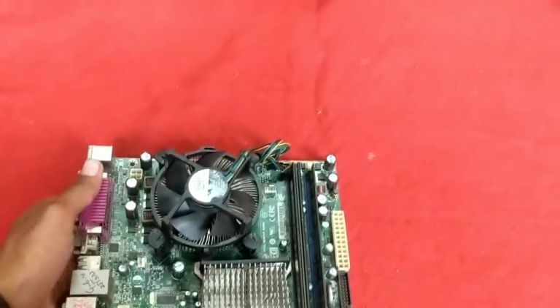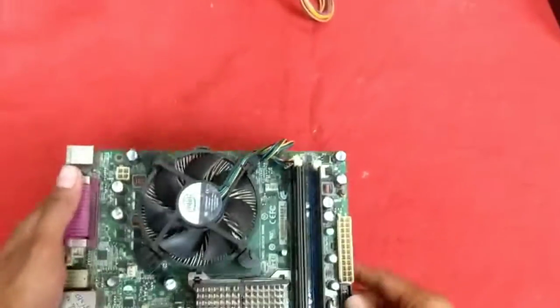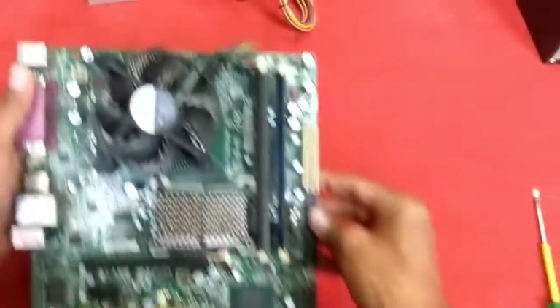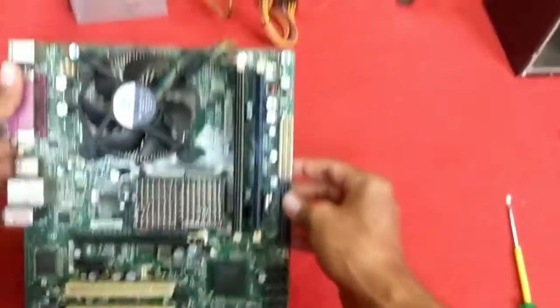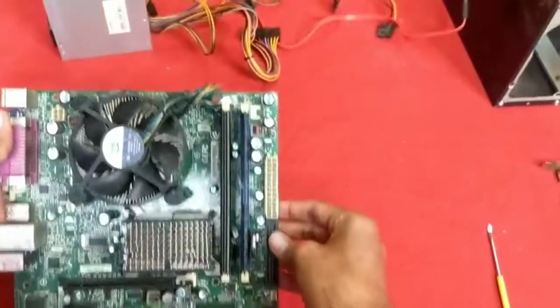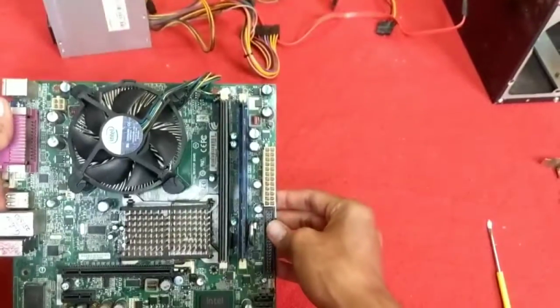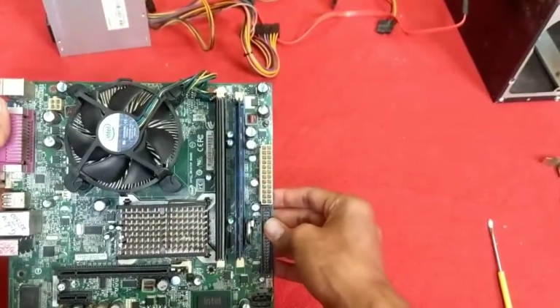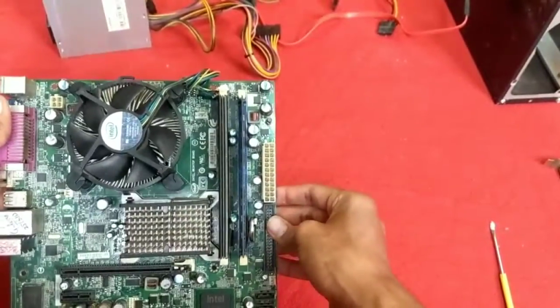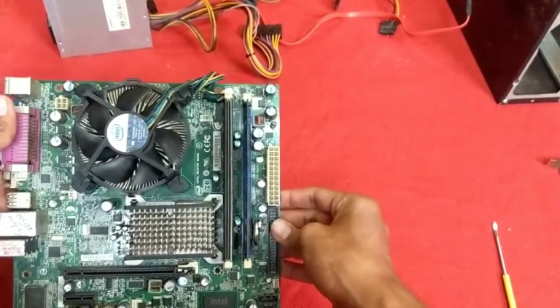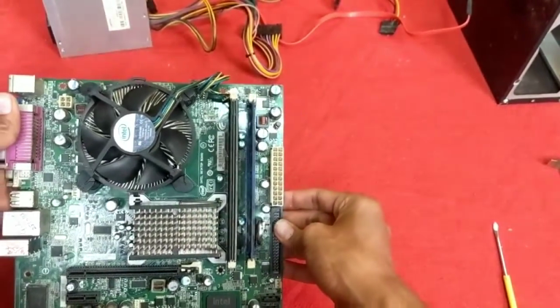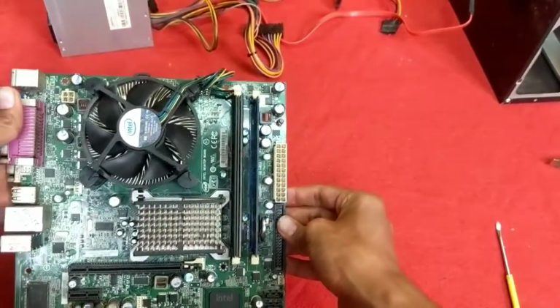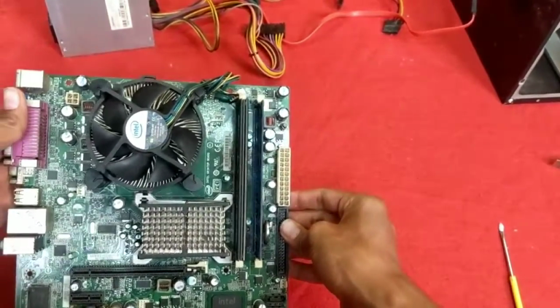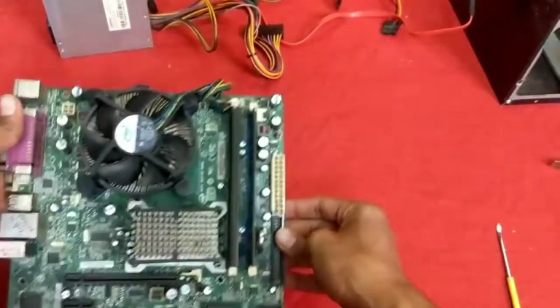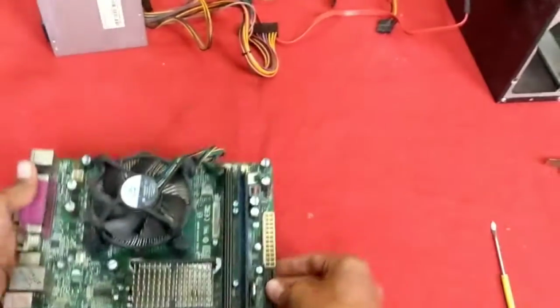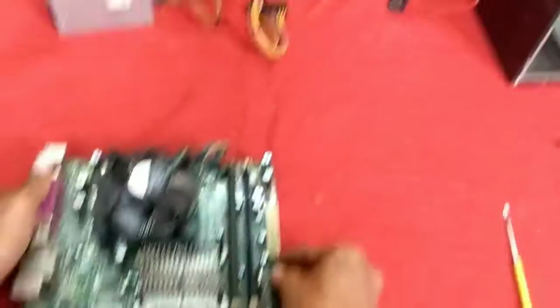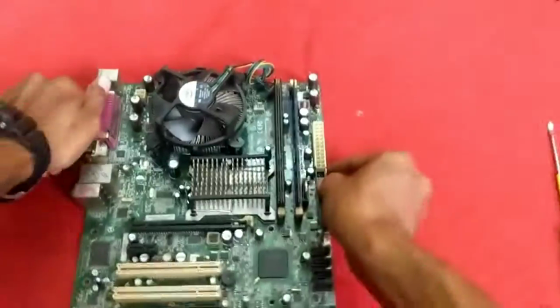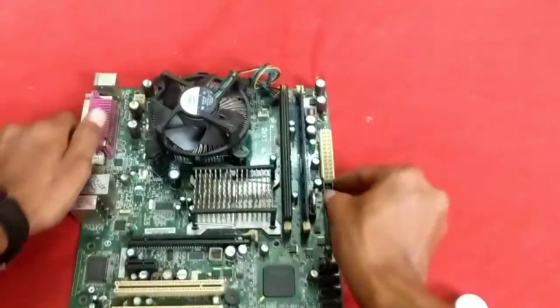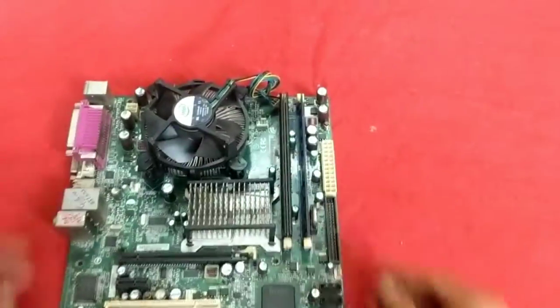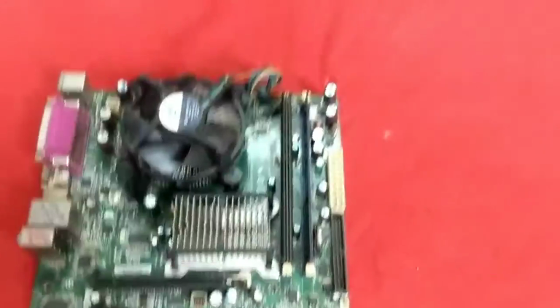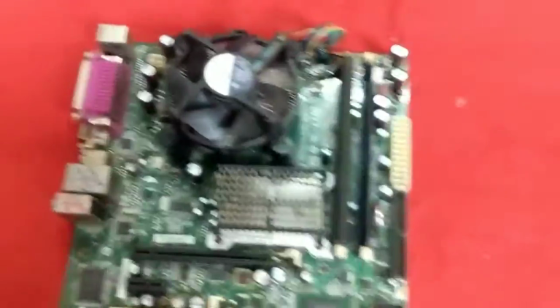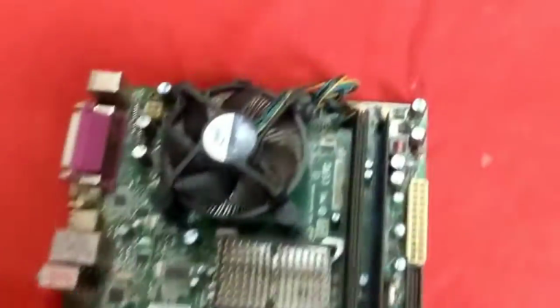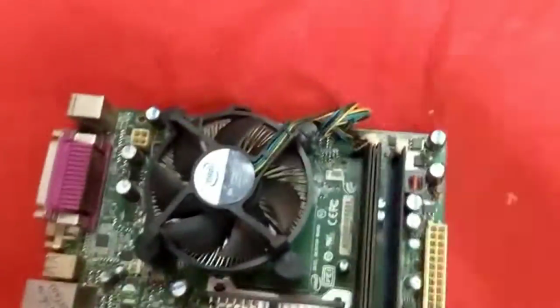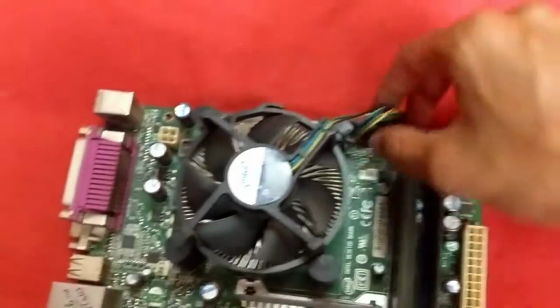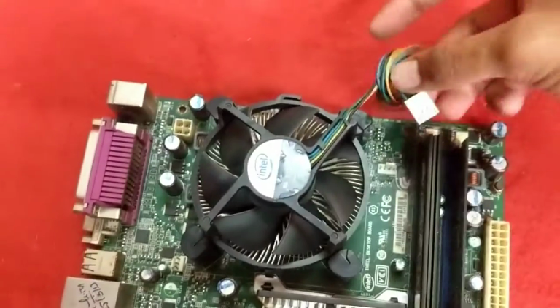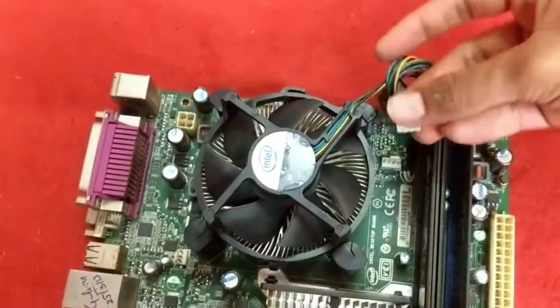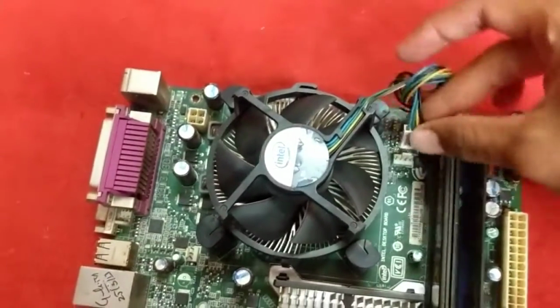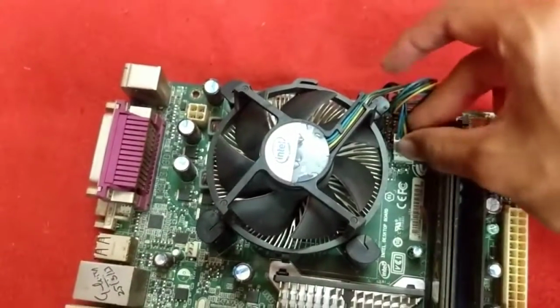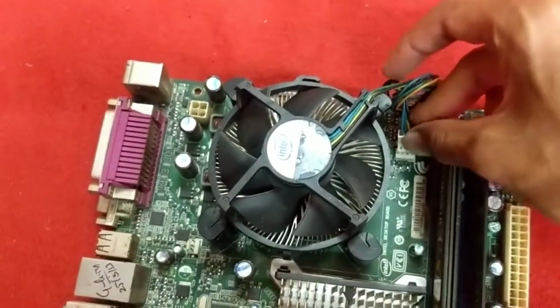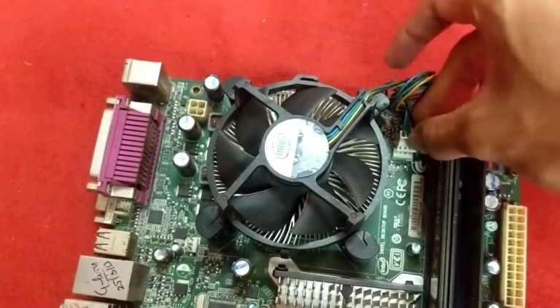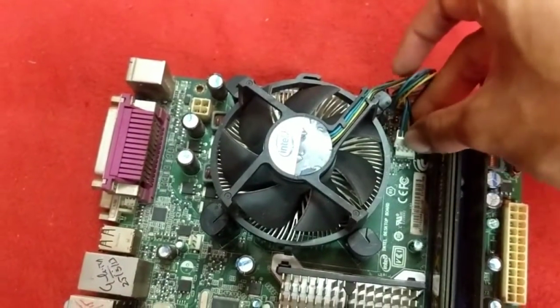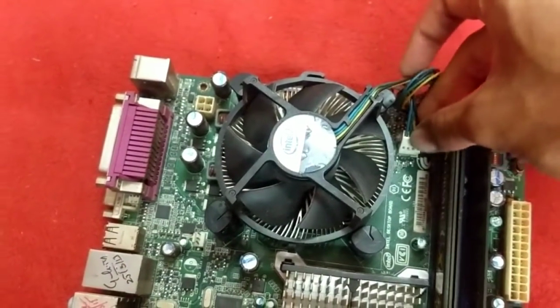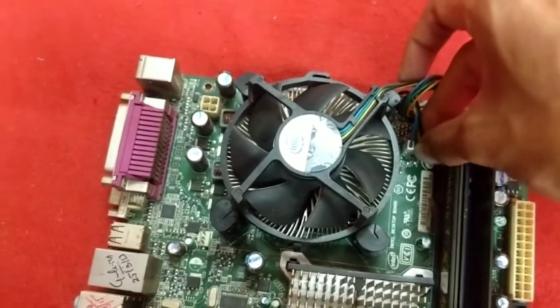So that's it guys, the CPU and cooler are installed. Thanks for watching — if you liked the video, please like and subscribe.